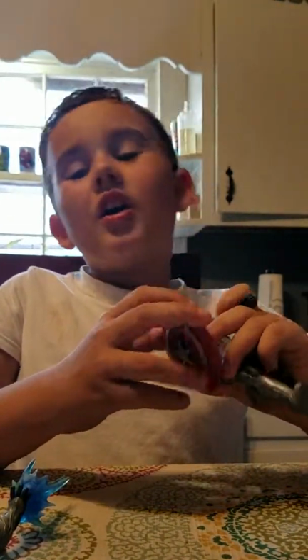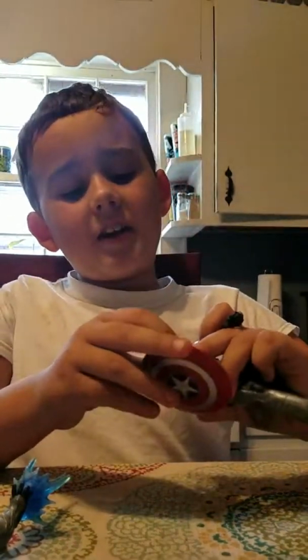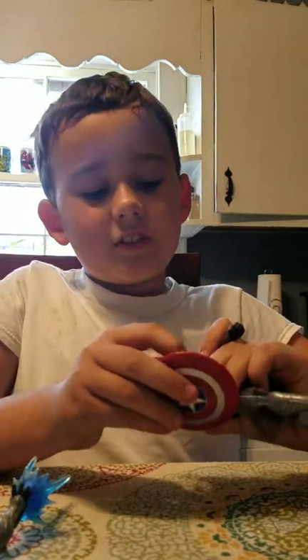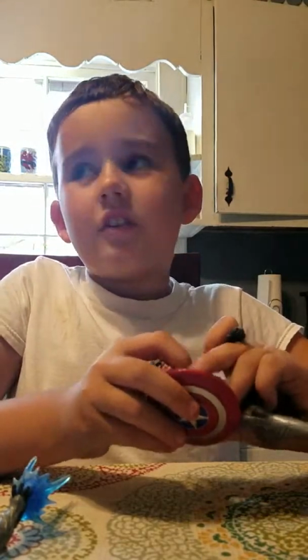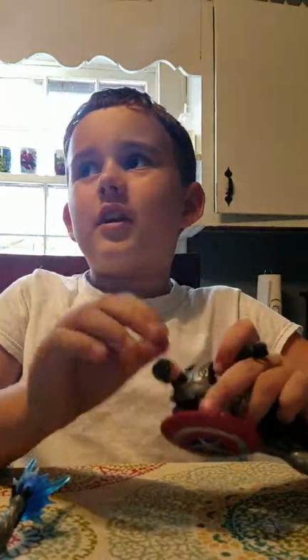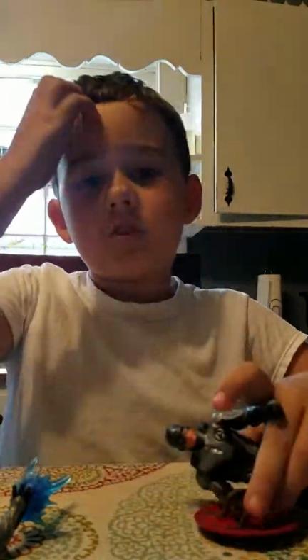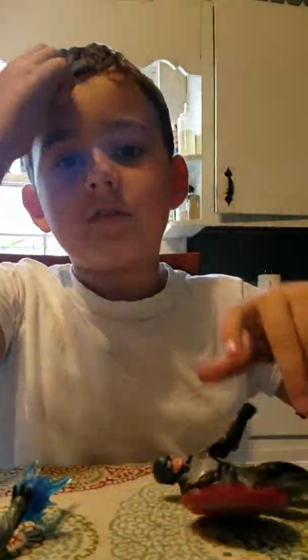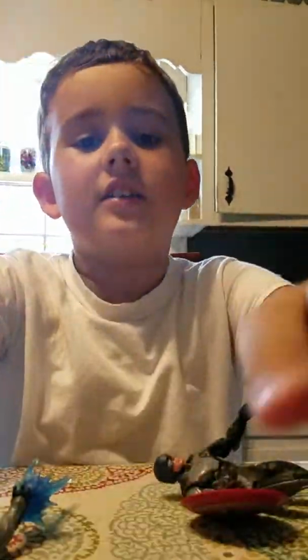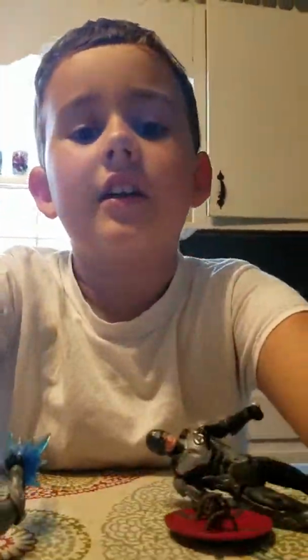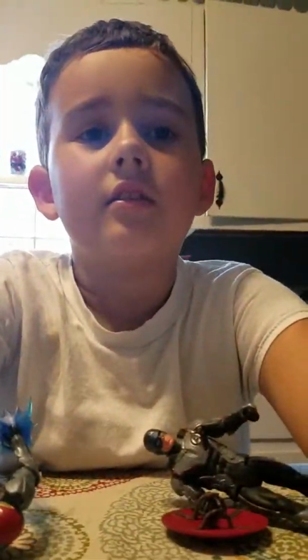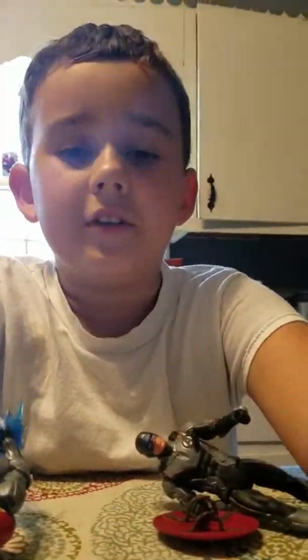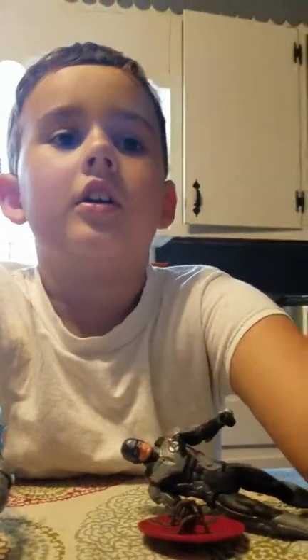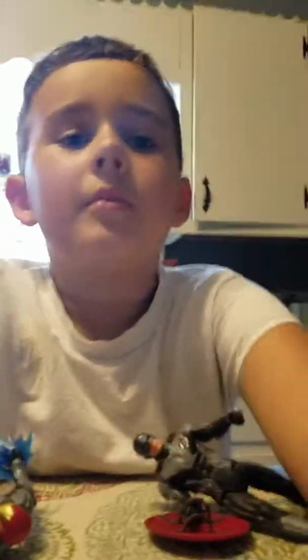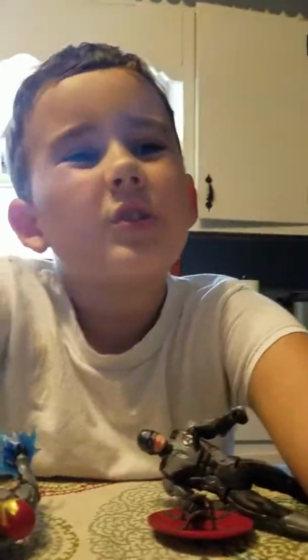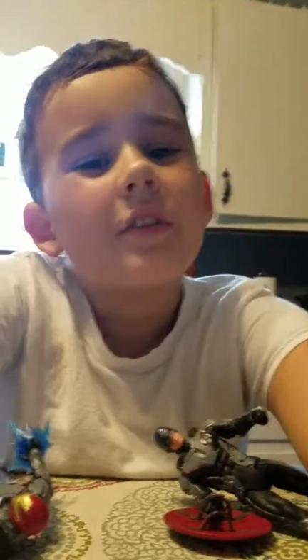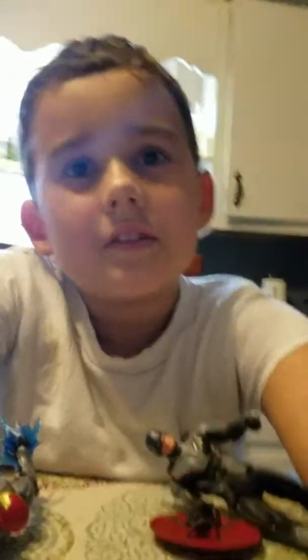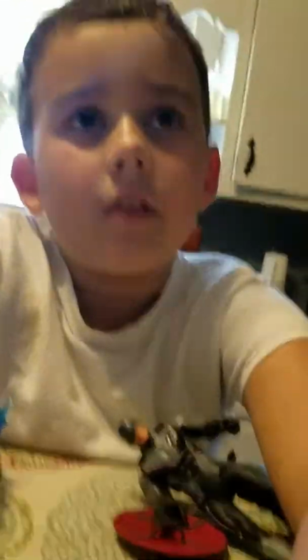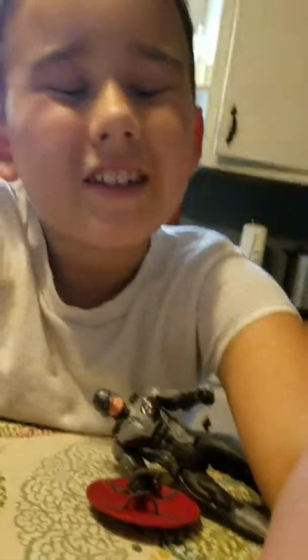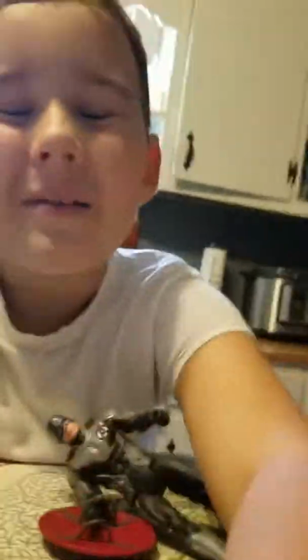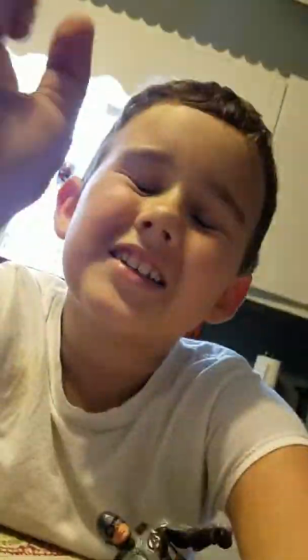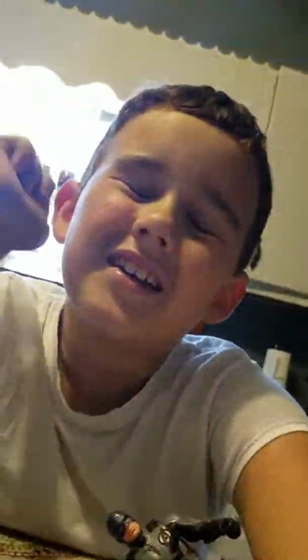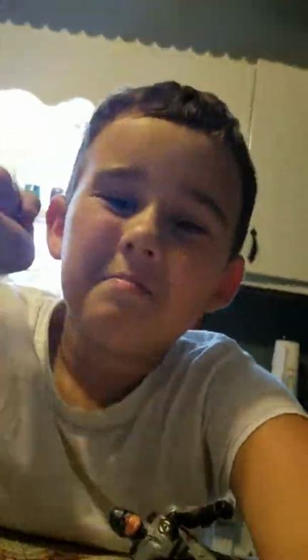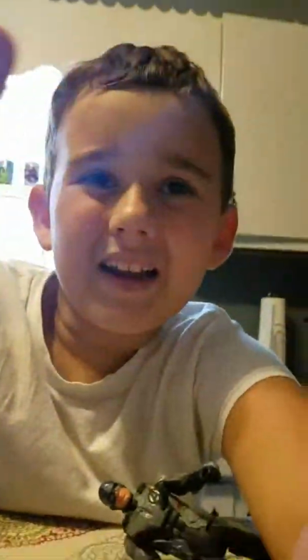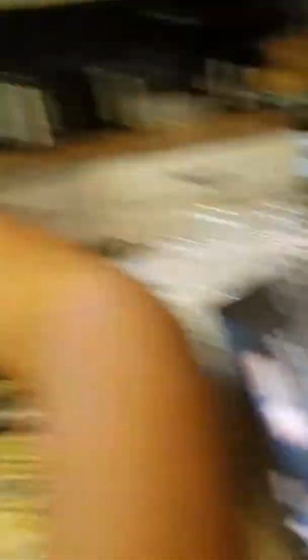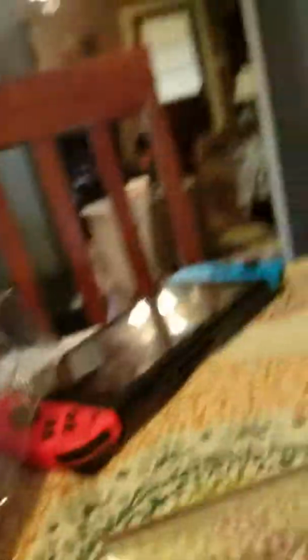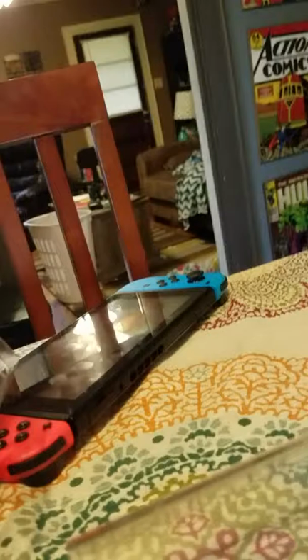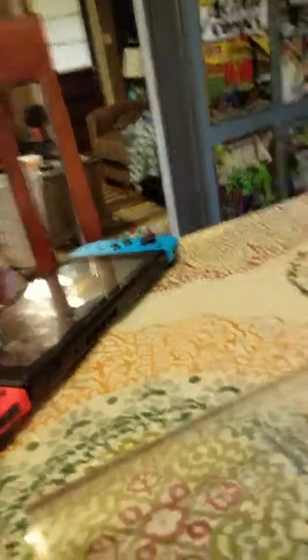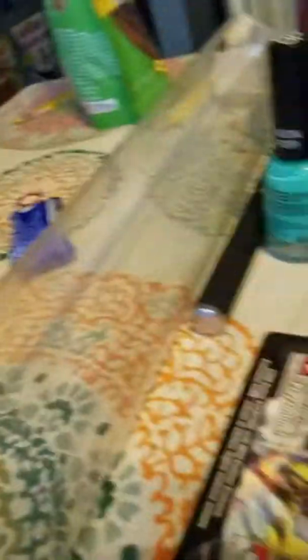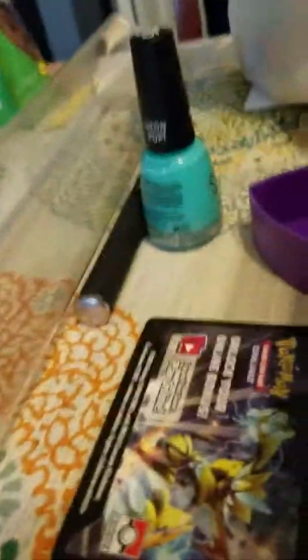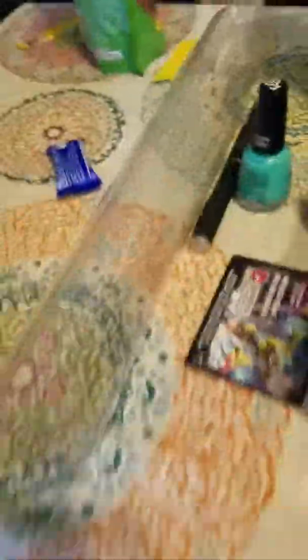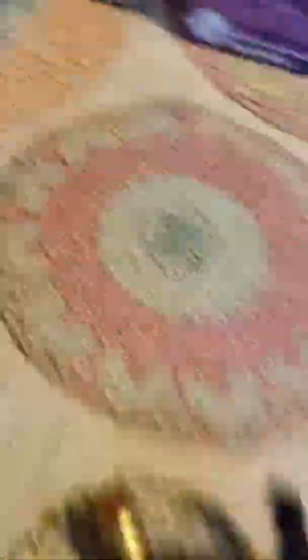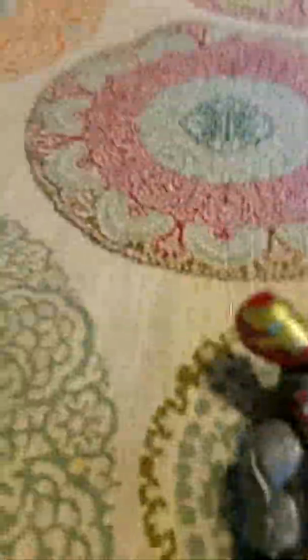Hope you guys enjoyed this video. Leave a like and subscribe, and I'll see you guys later. Bye.